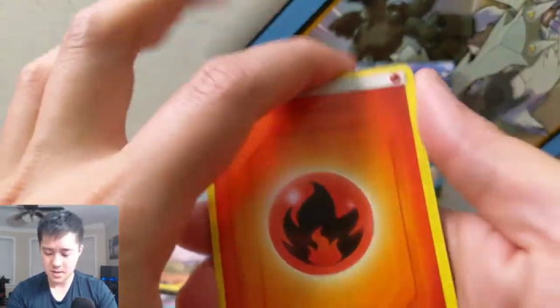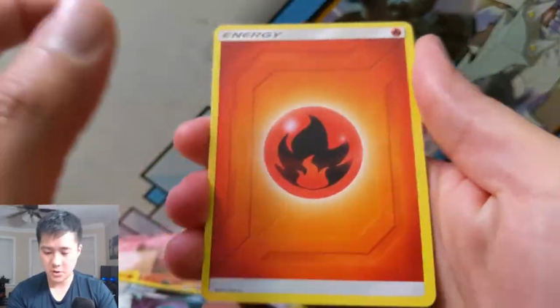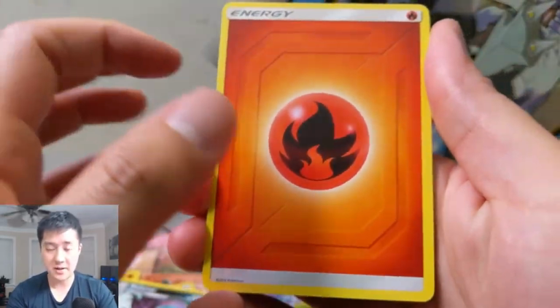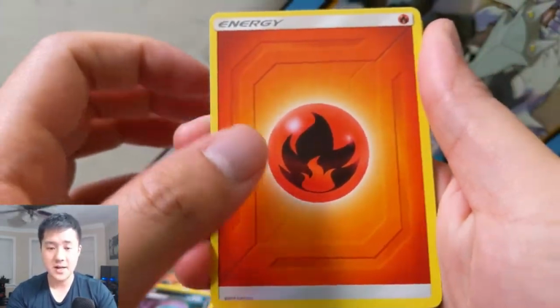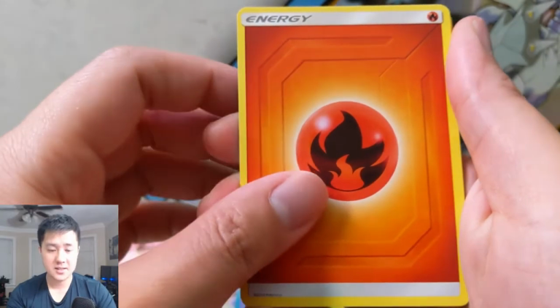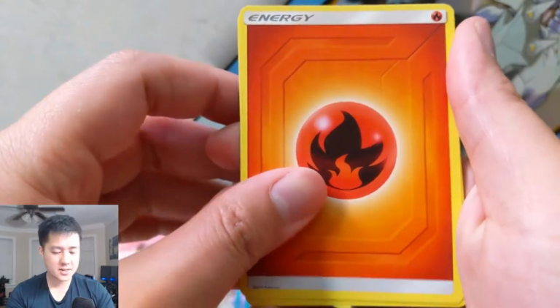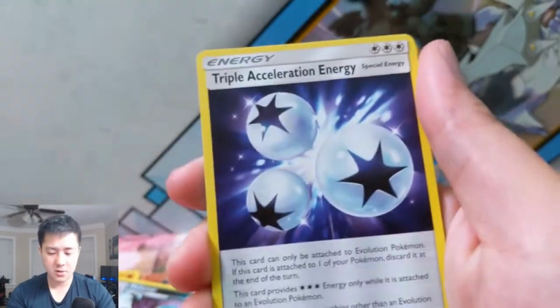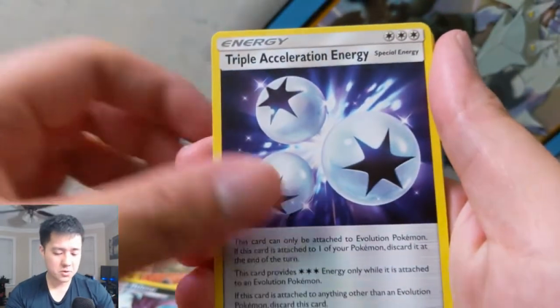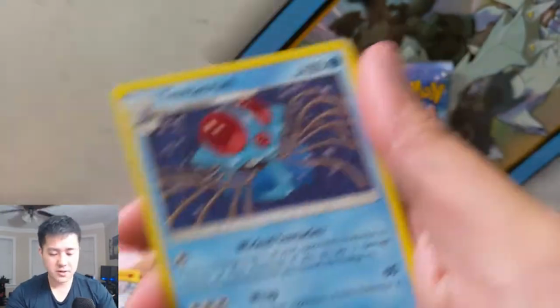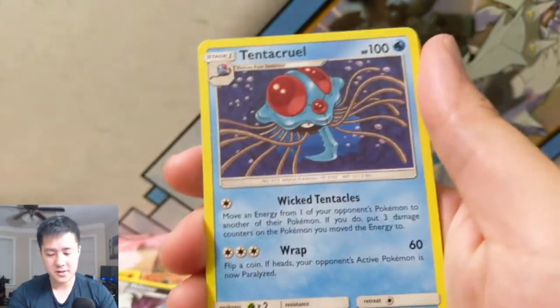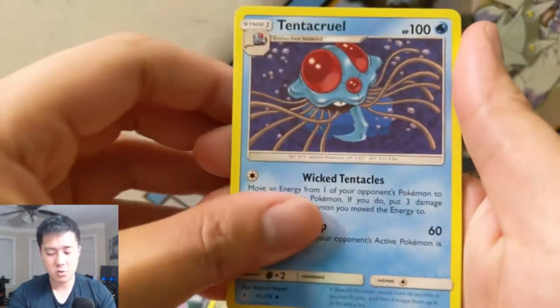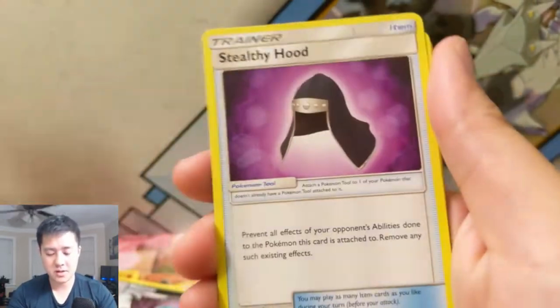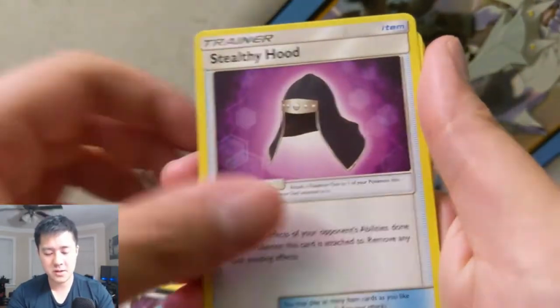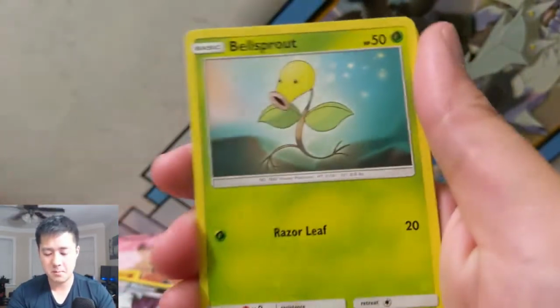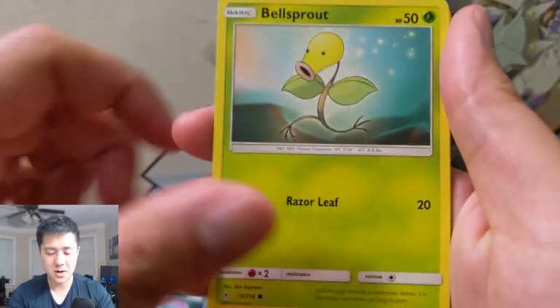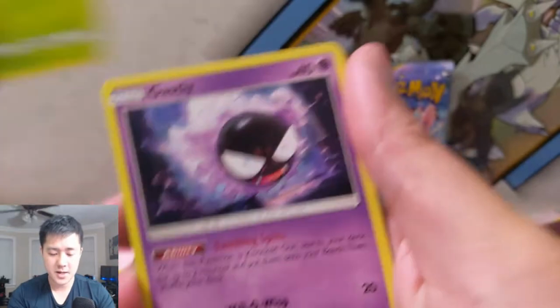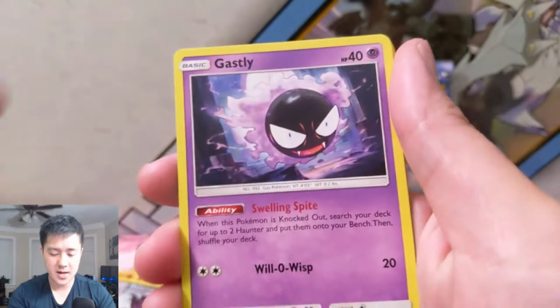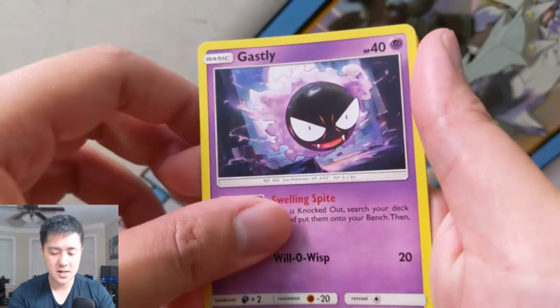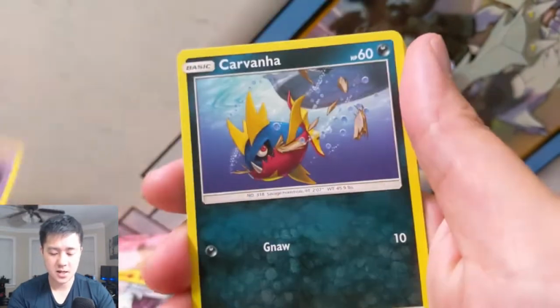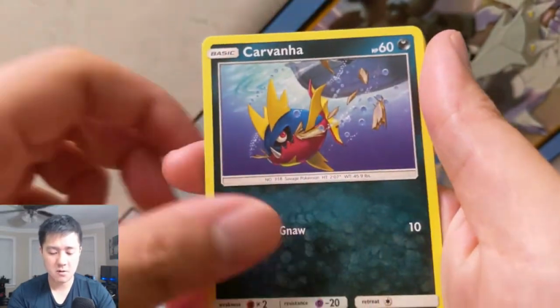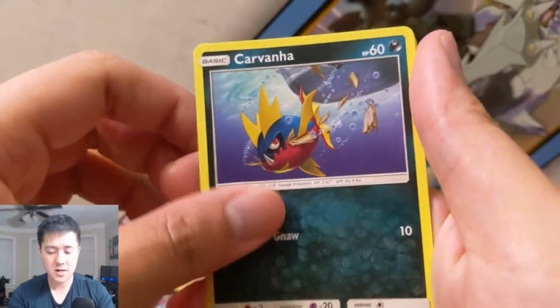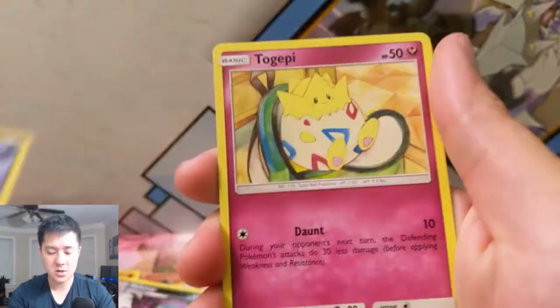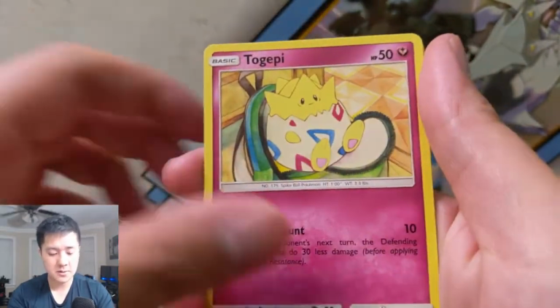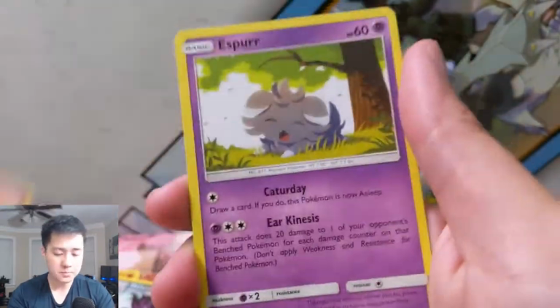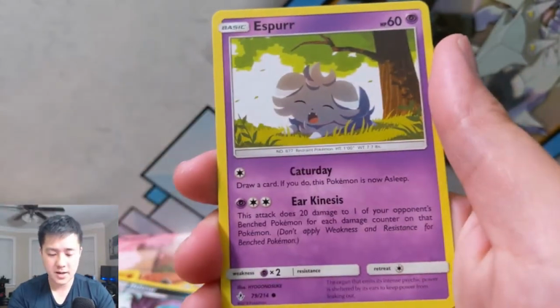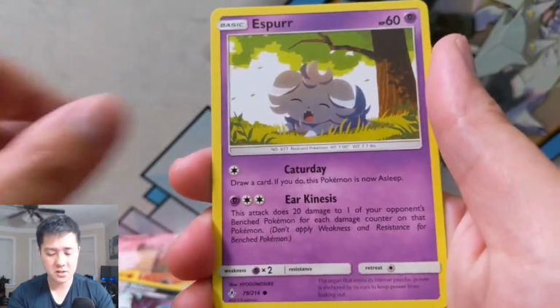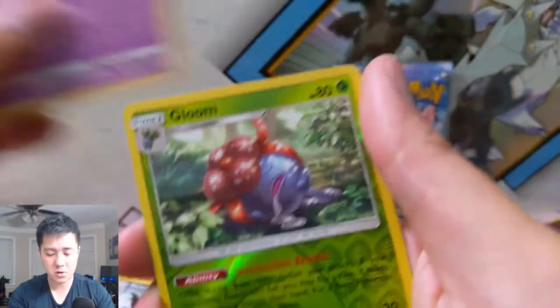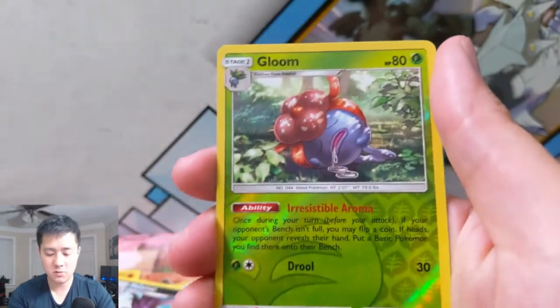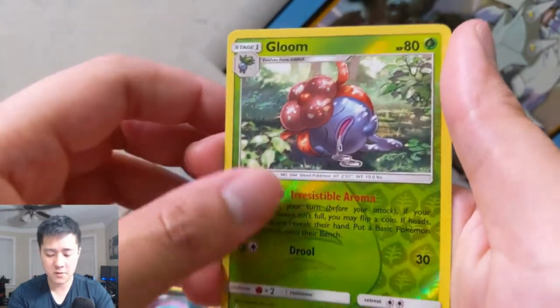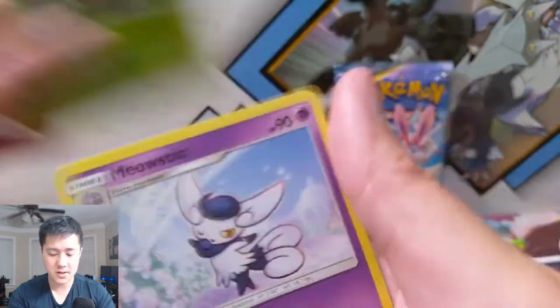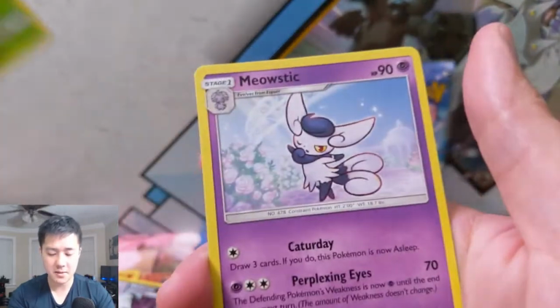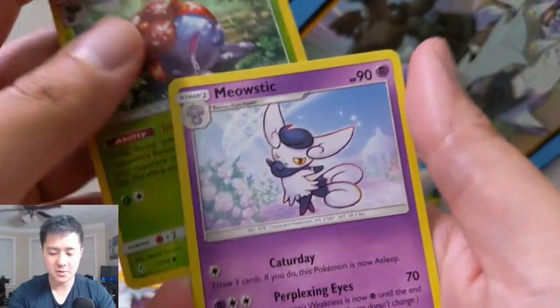All right, two packs left — let's not get shut out. Triple Acceleration — nice! Tentacruel, Stealth Hood, Bellsprout, Gastly, Carvanha, Togepi, Espurr, Gloom for the reverse, and then a Meowstic.